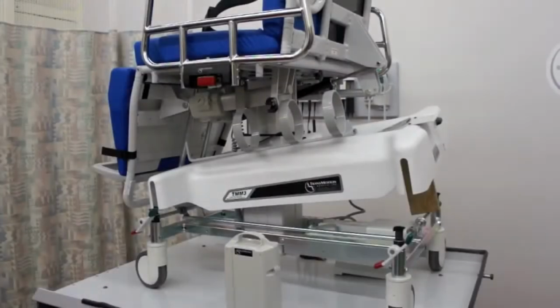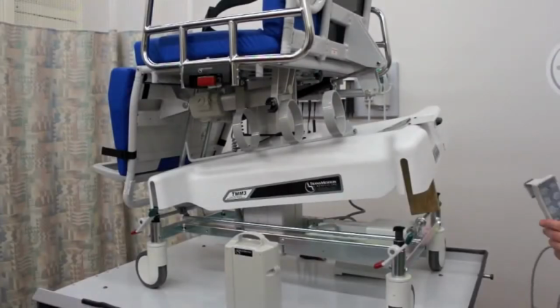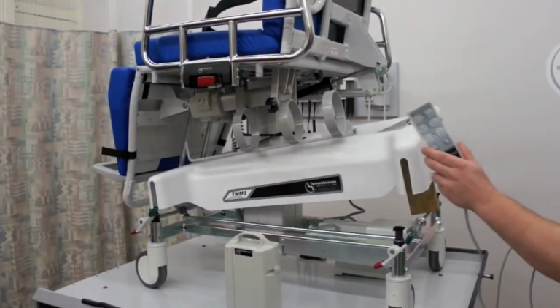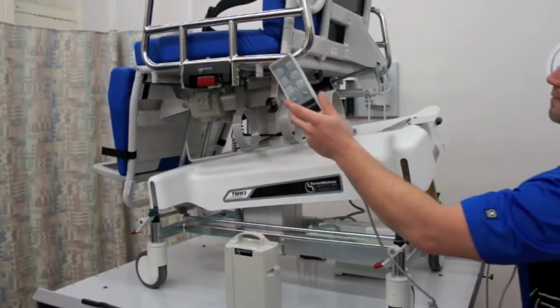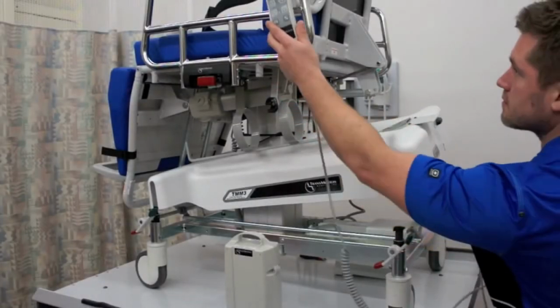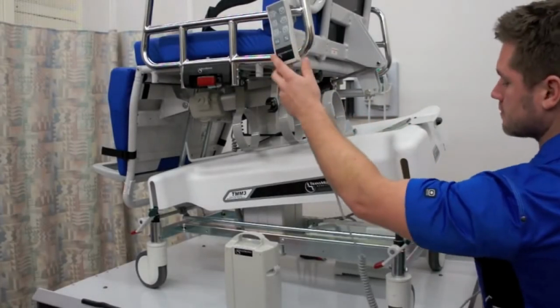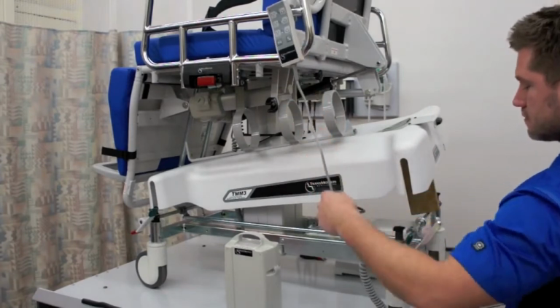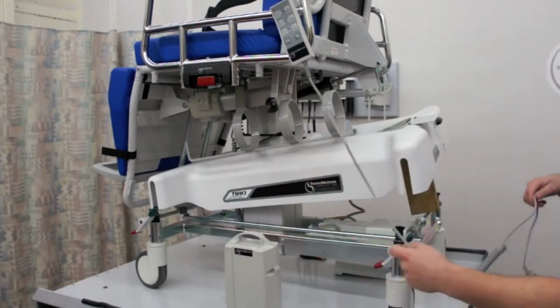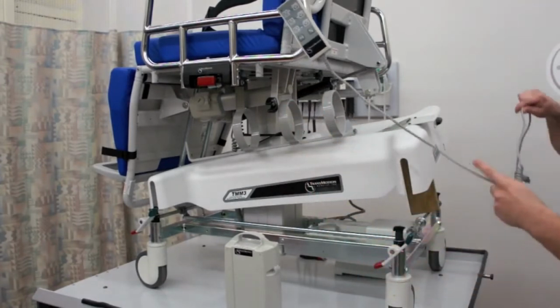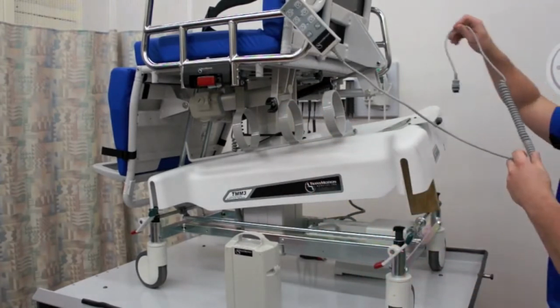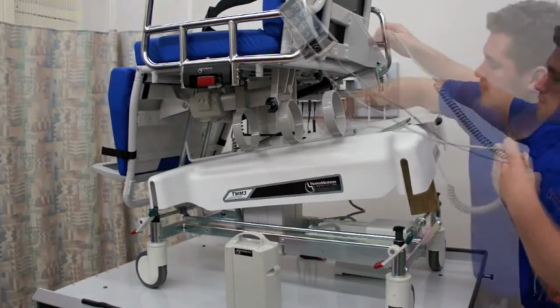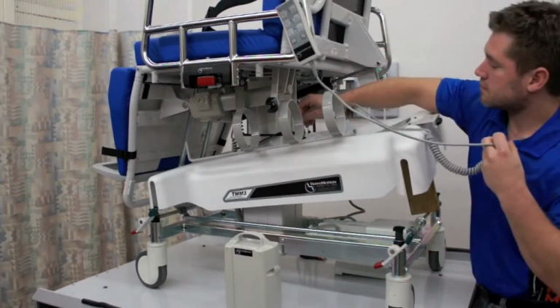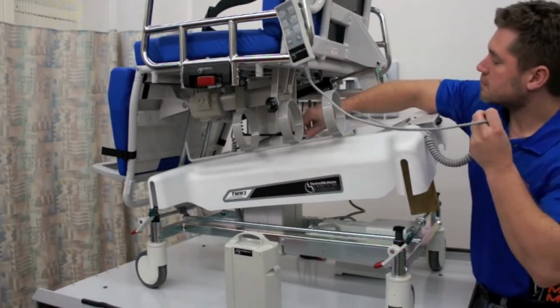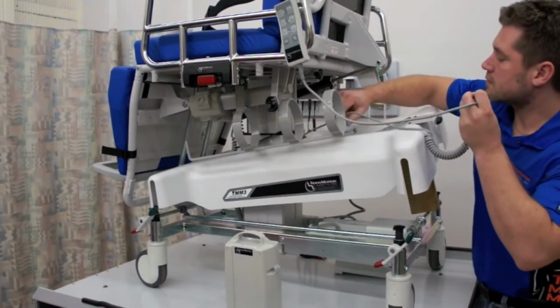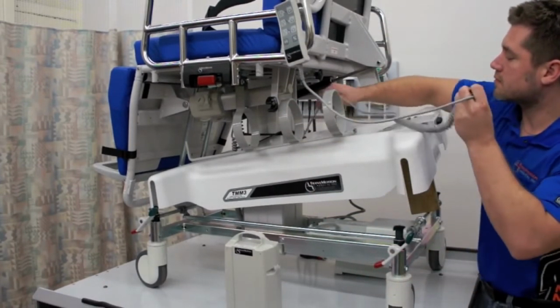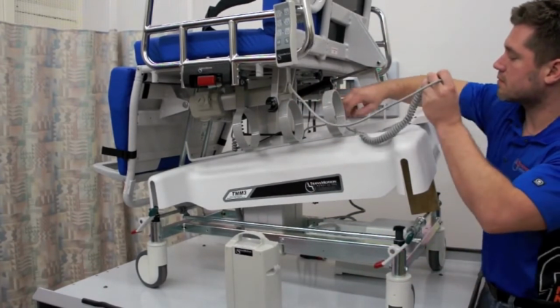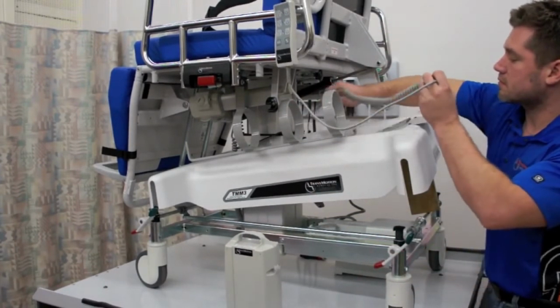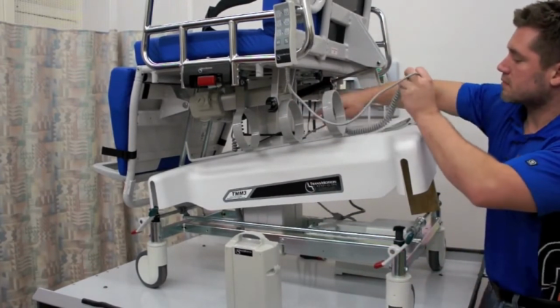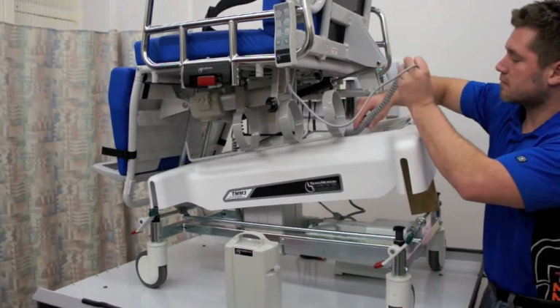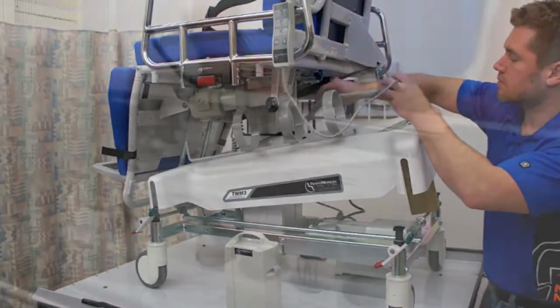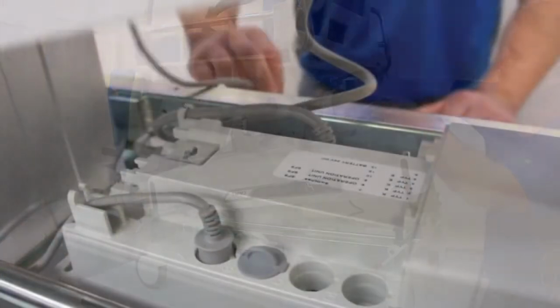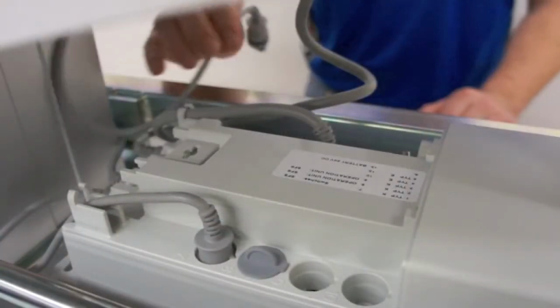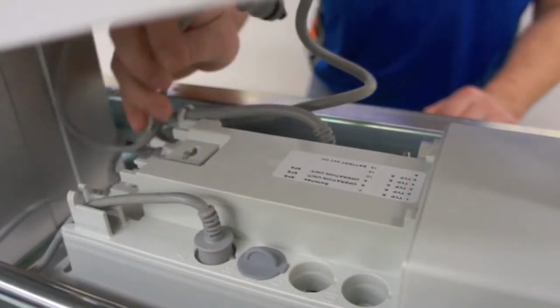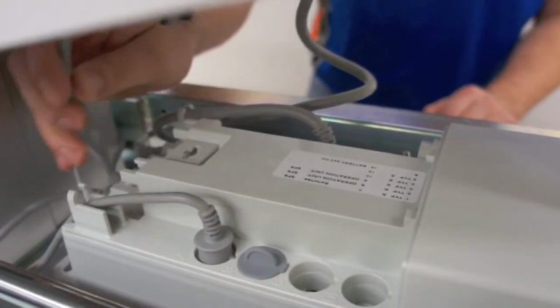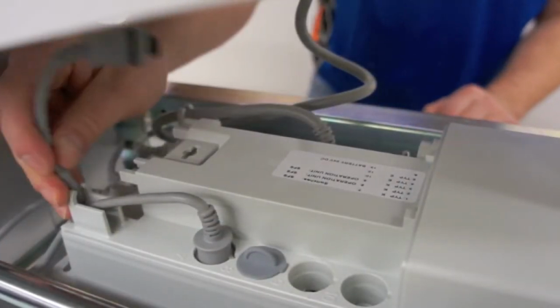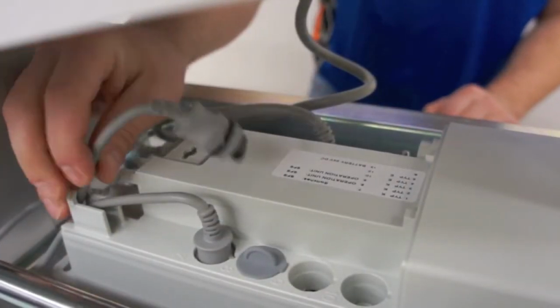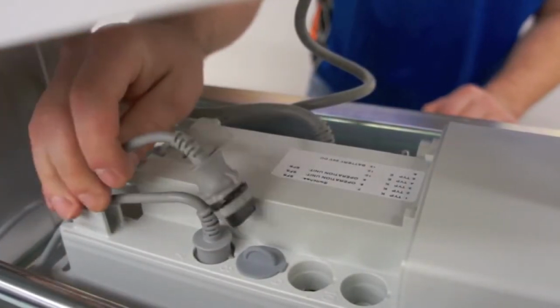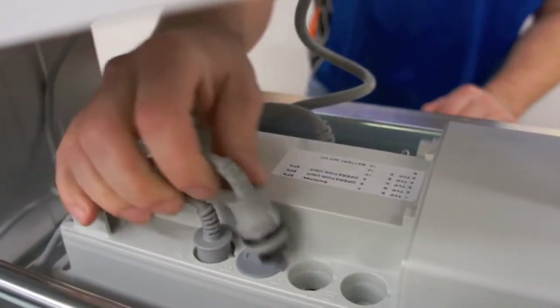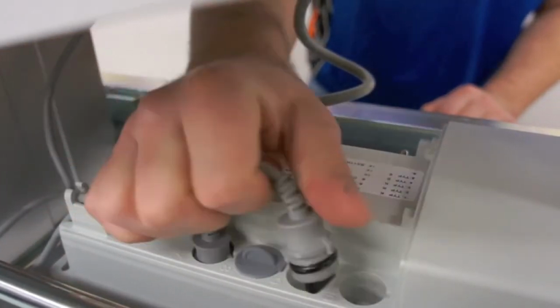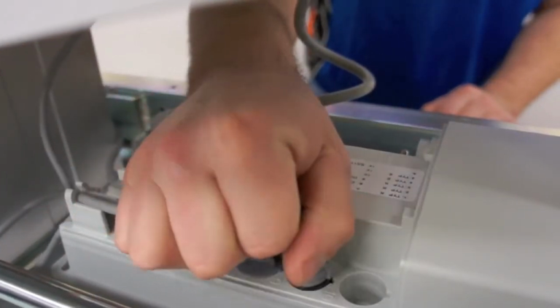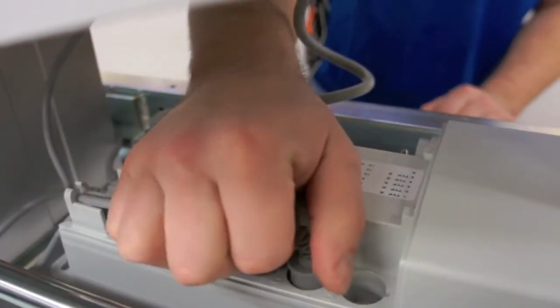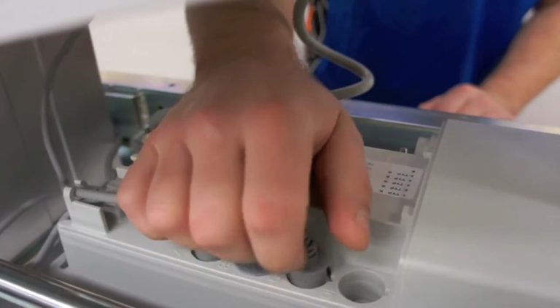Attach the new pendant to the chair using the hinge on the back. Route the pendant cord through the pendant hole and plug it into port 10. Make sure the pendant cord is fed through the restraints.